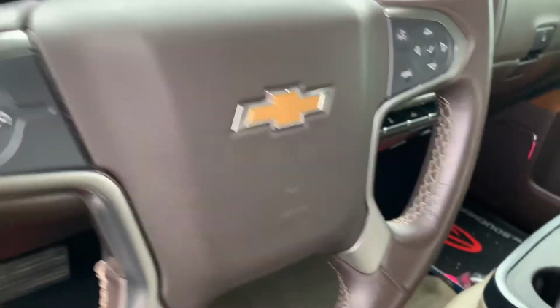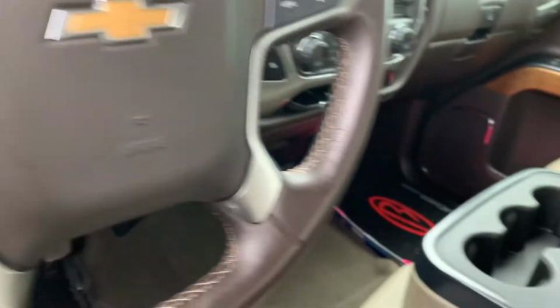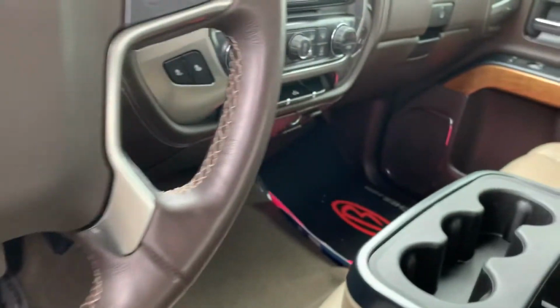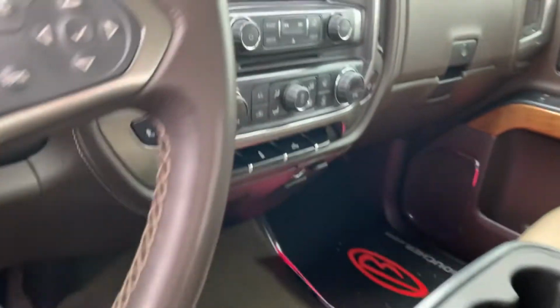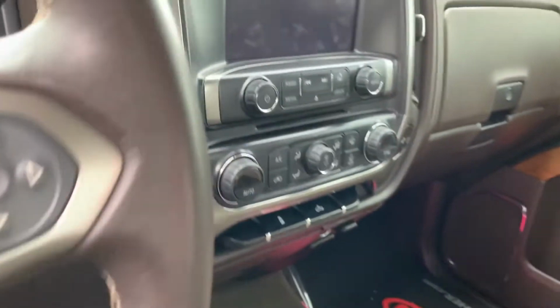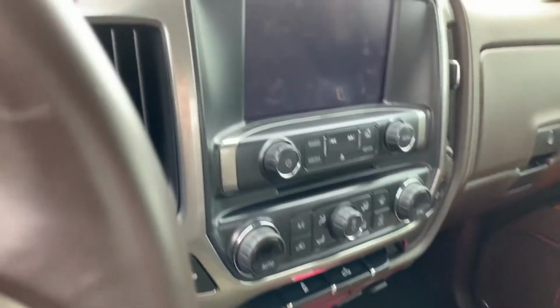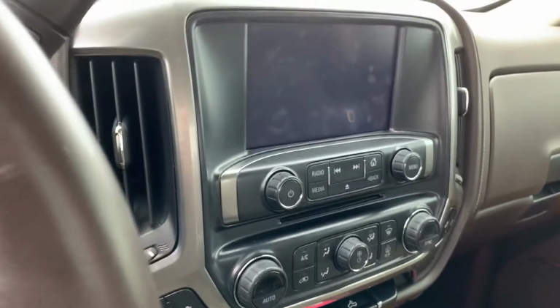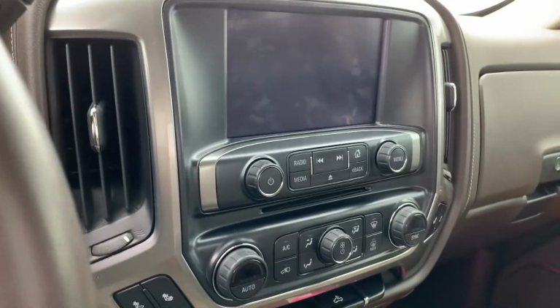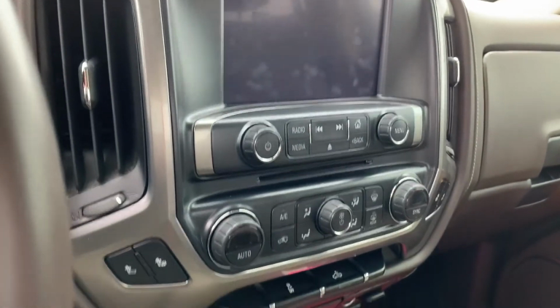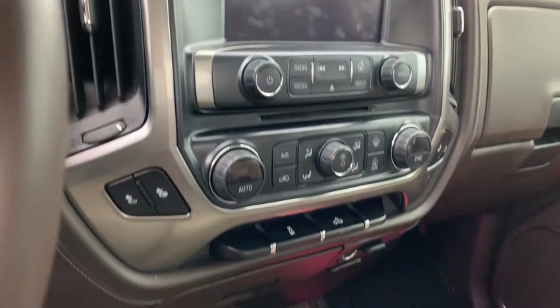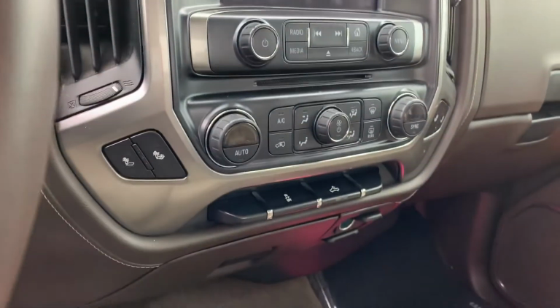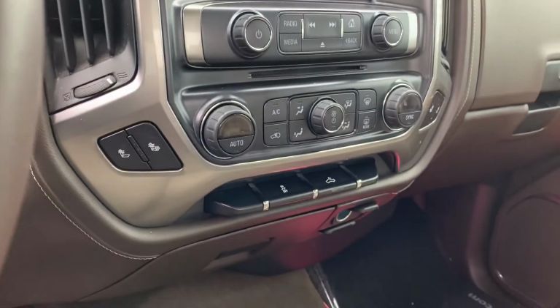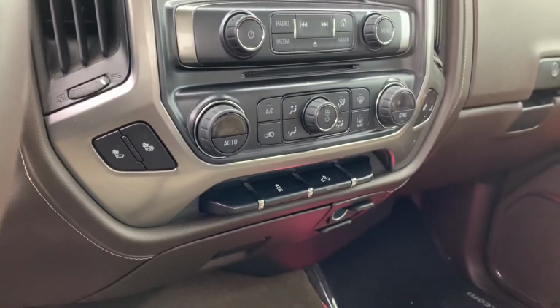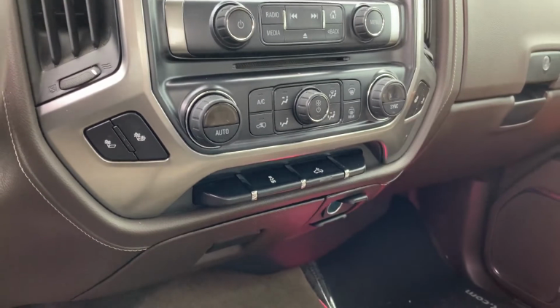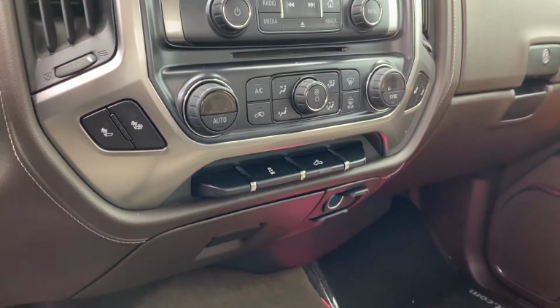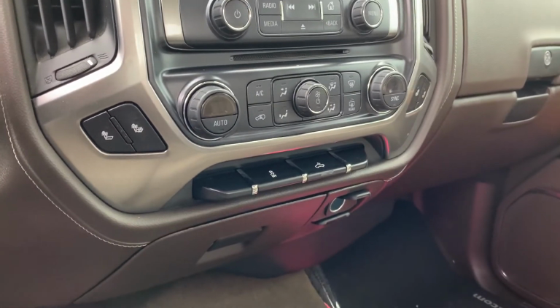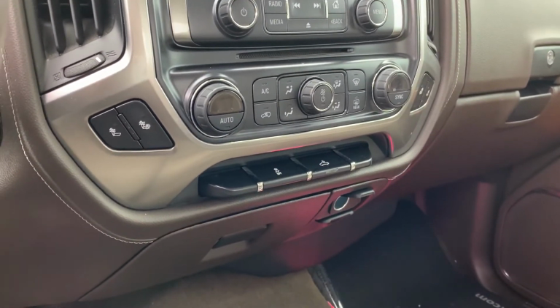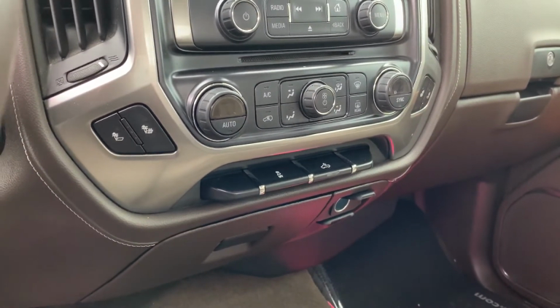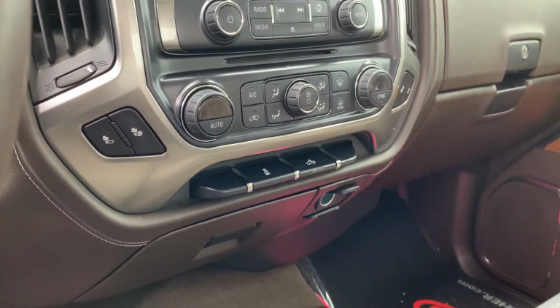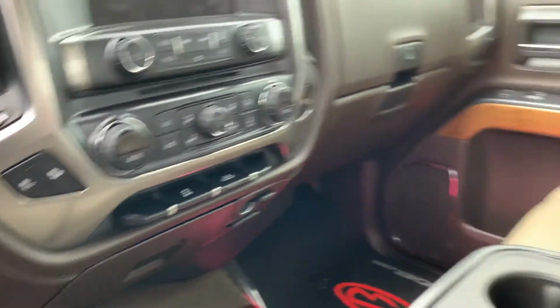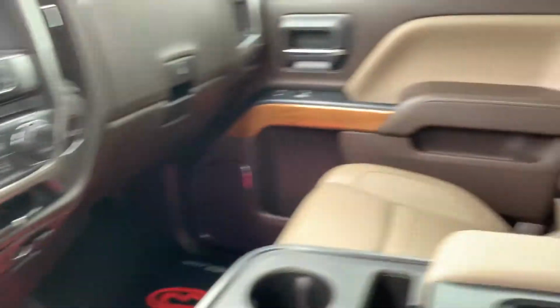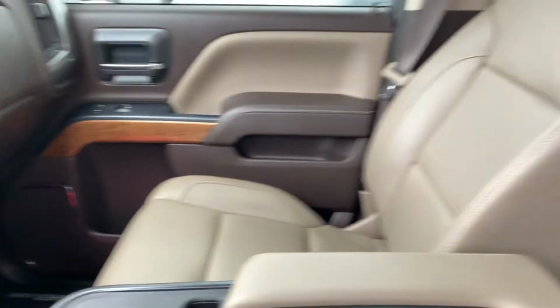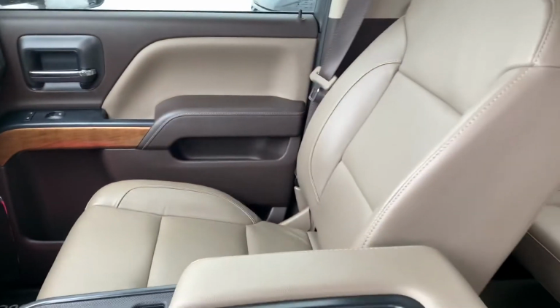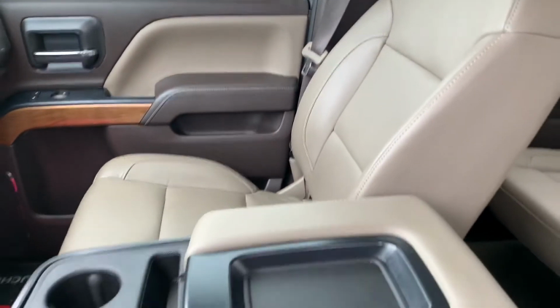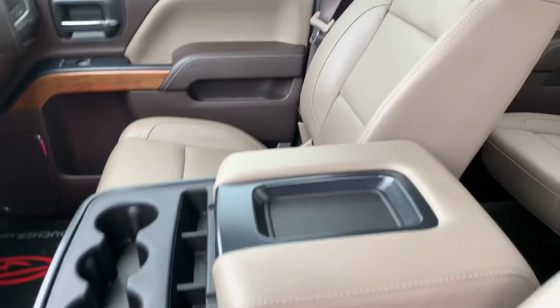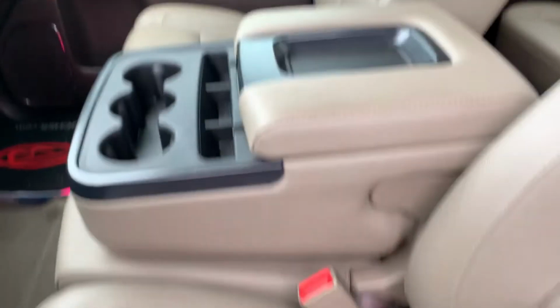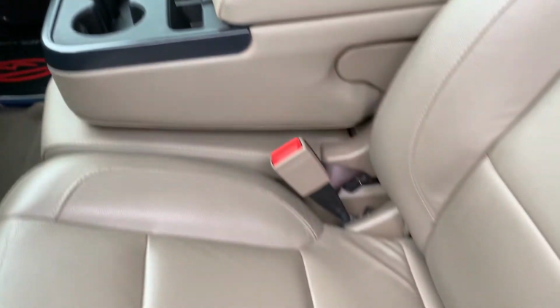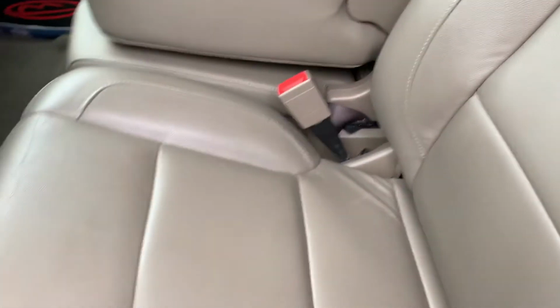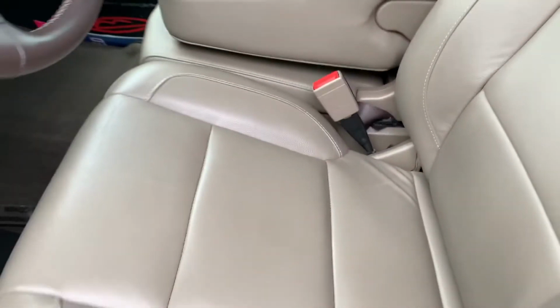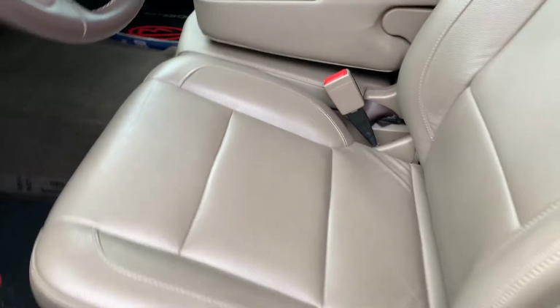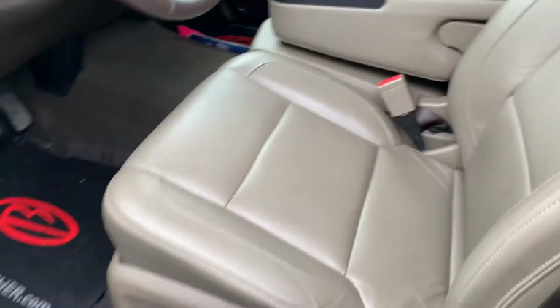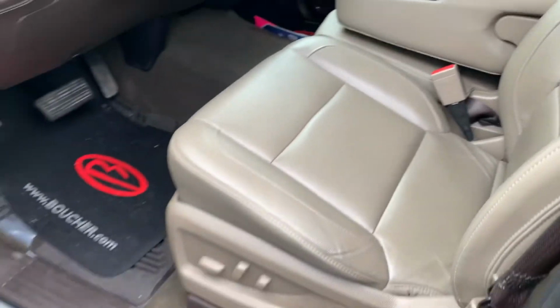Bluetooth, your media center here, dual zone climate control. Seats are heated as well. It's also a bench seat up here, so you can get additional seating if need be.